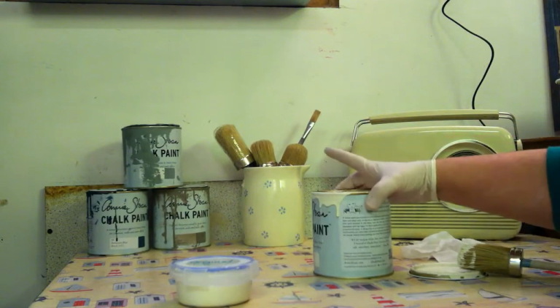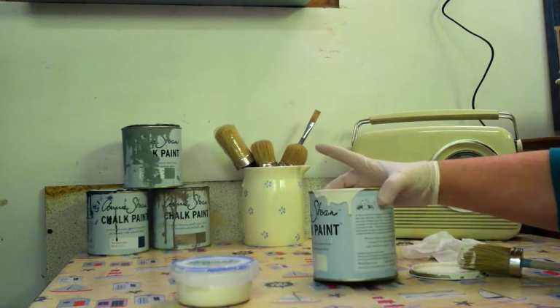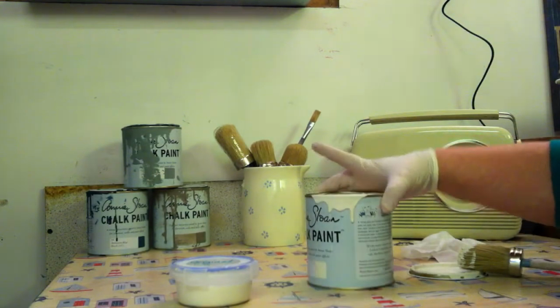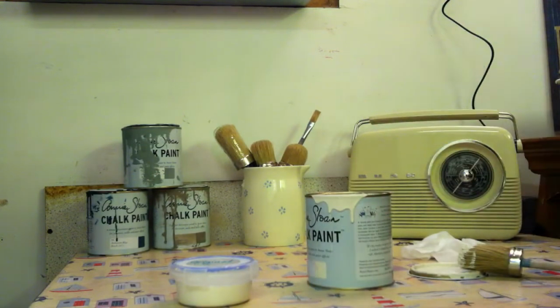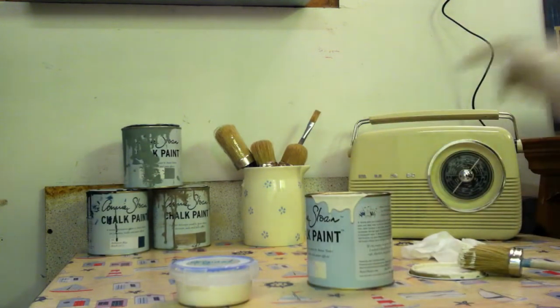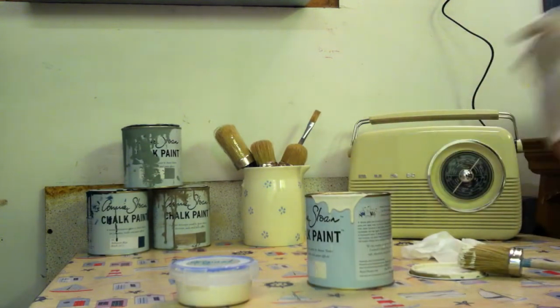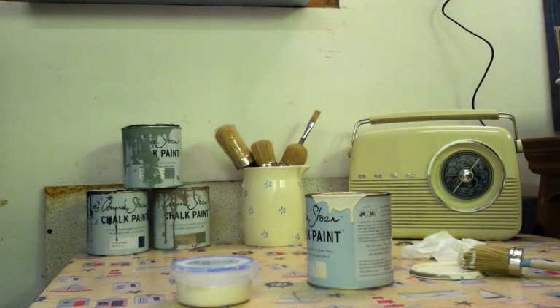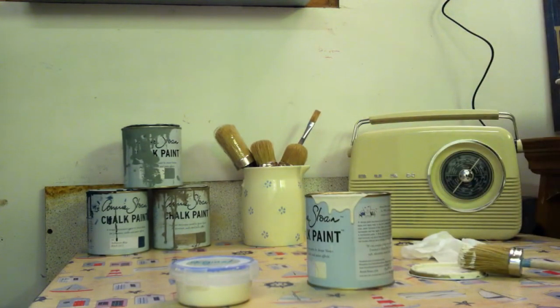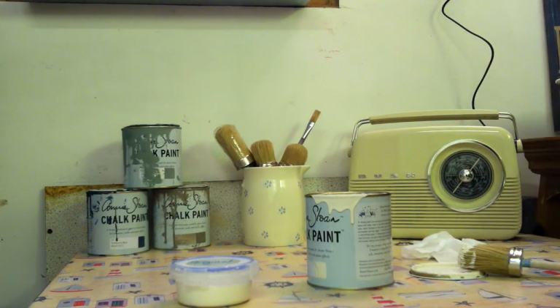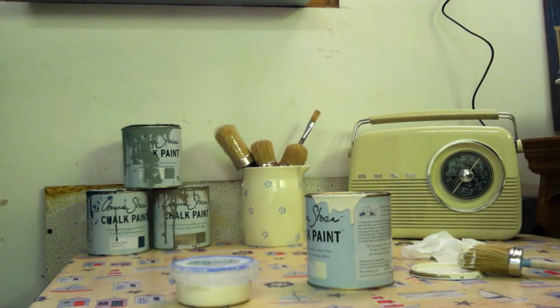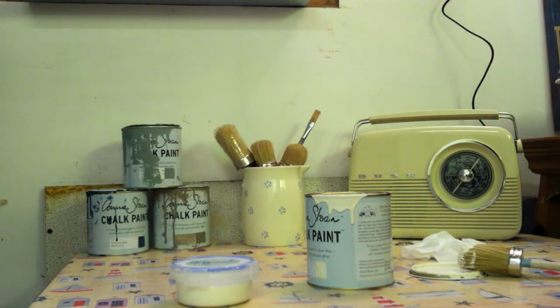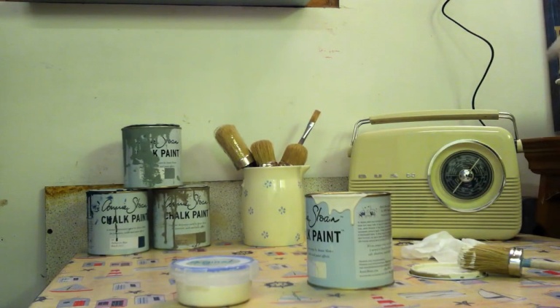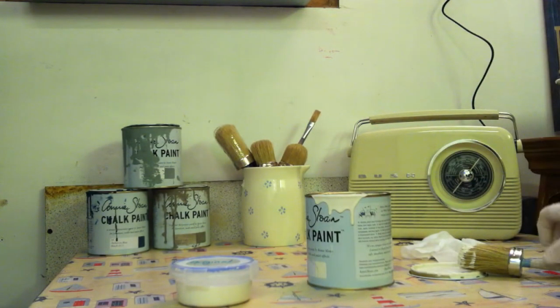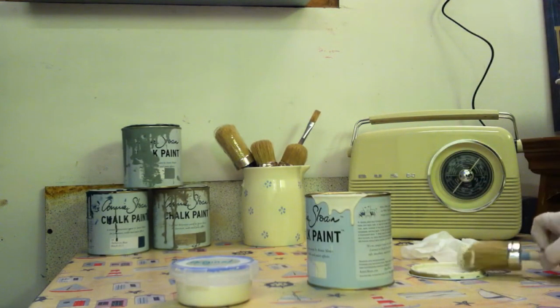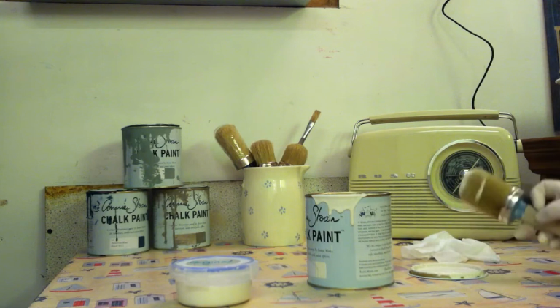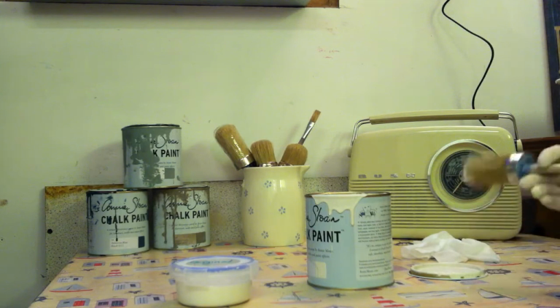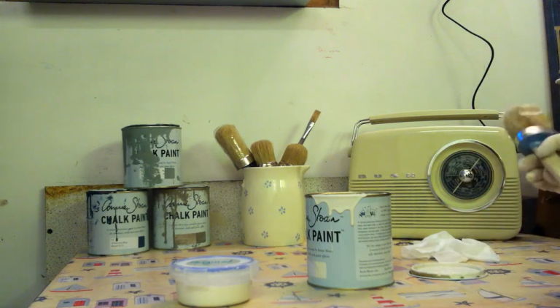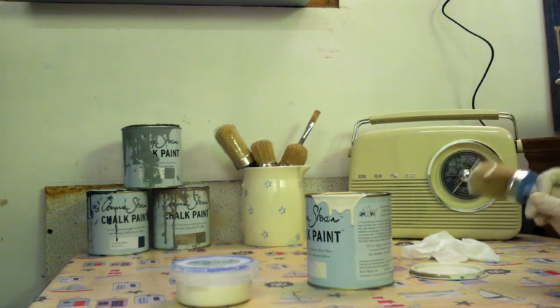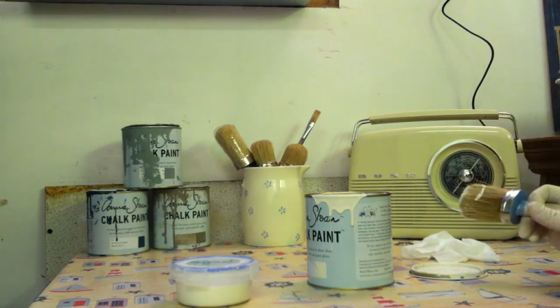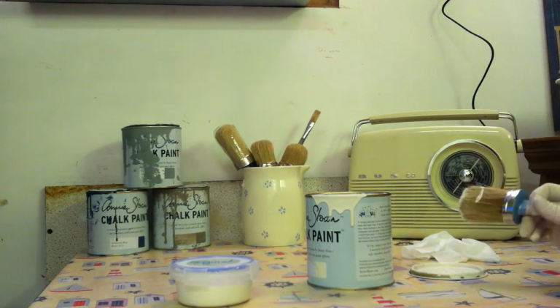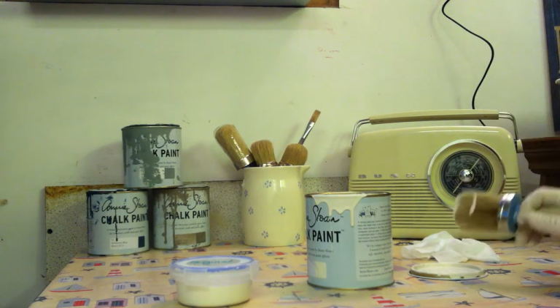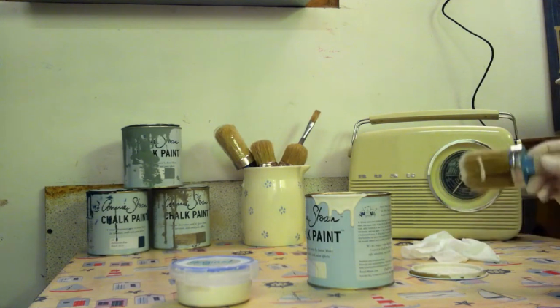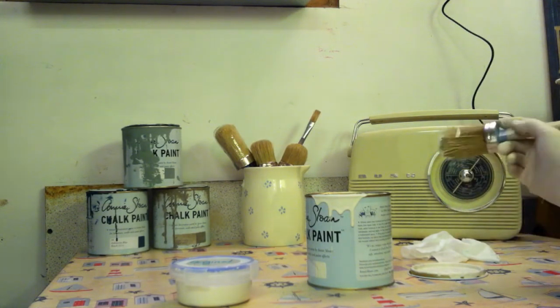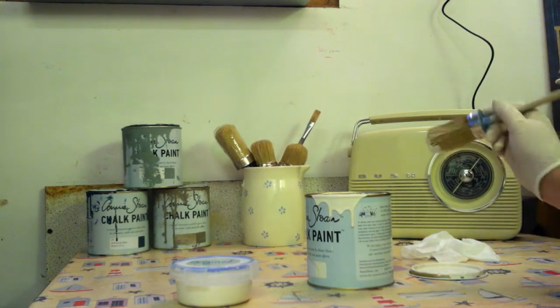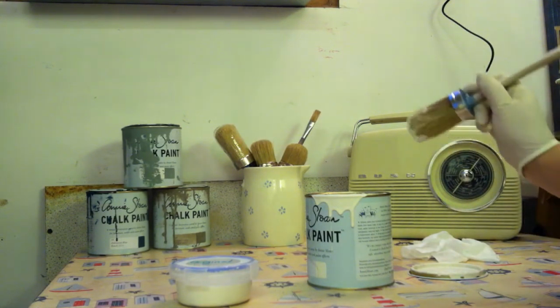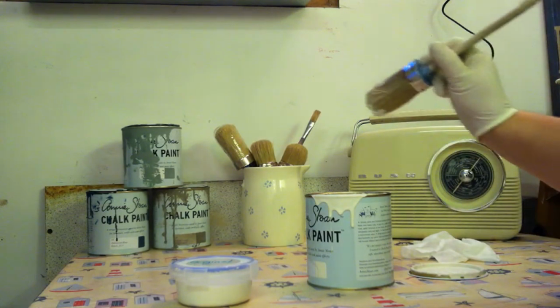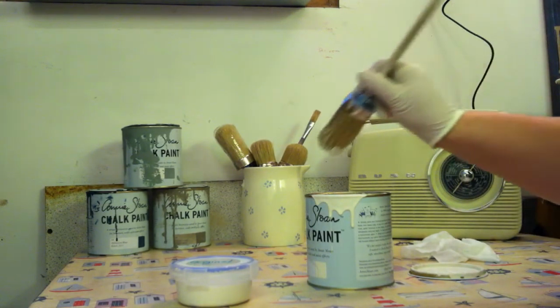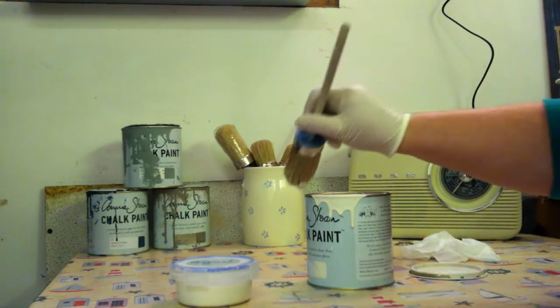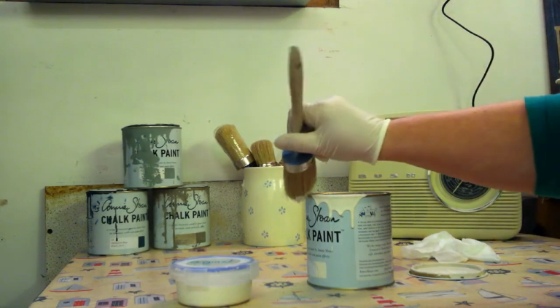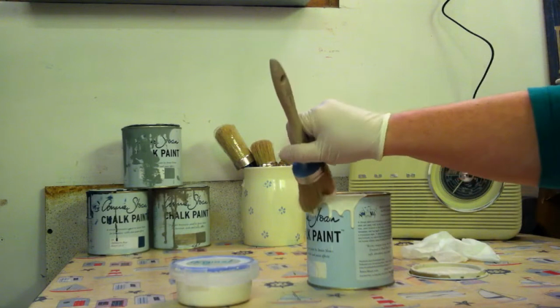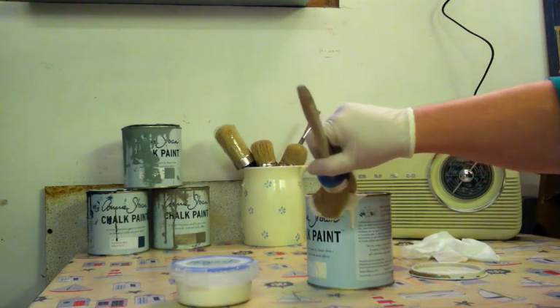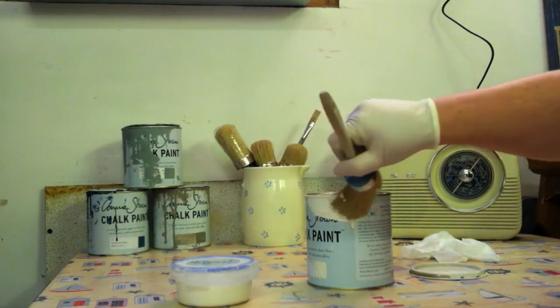But this is where the problem arises. It's the paint on the Annie Sloan pot — it's going to dry, flake, and drop into the new paint.